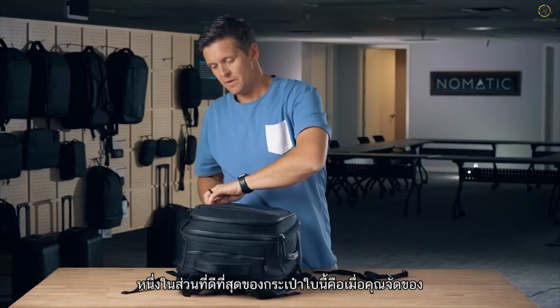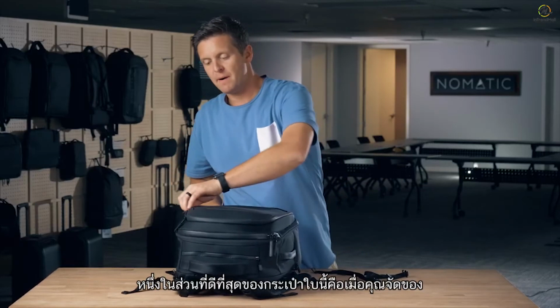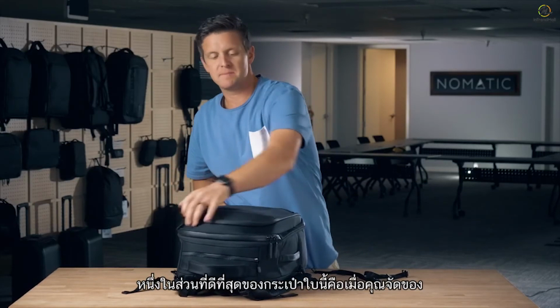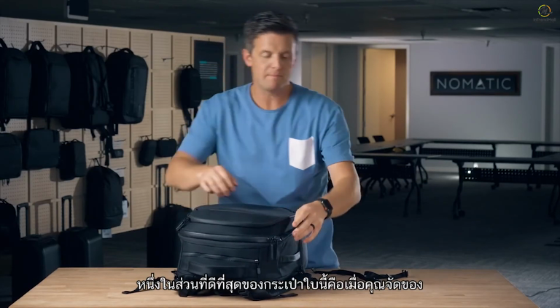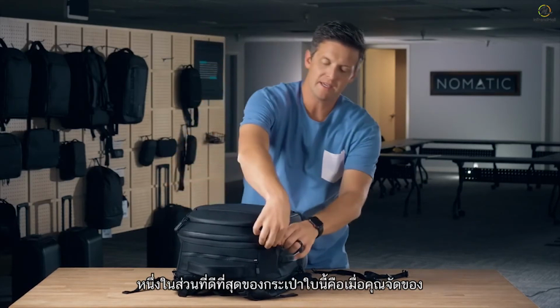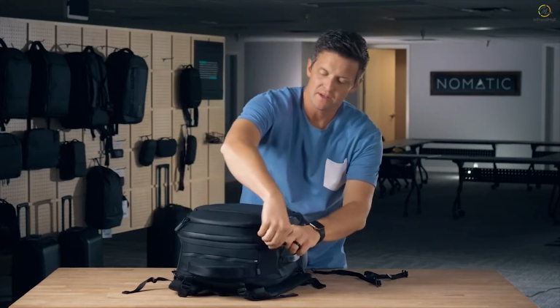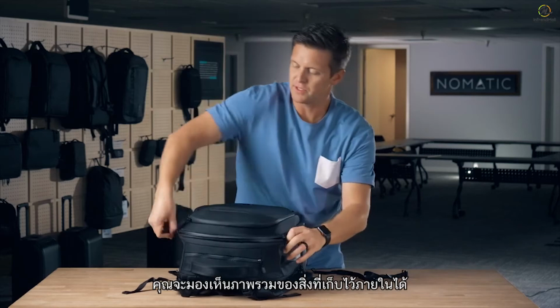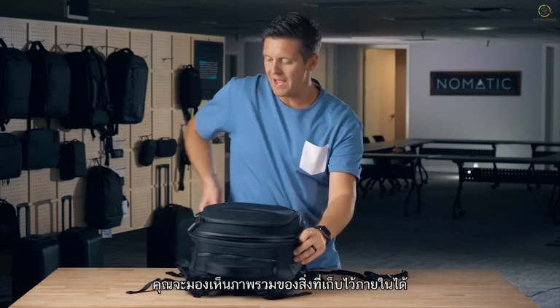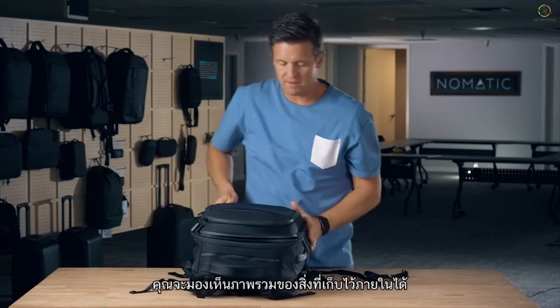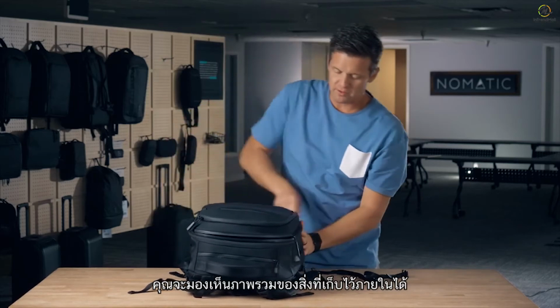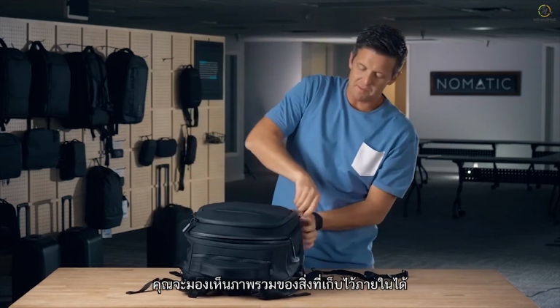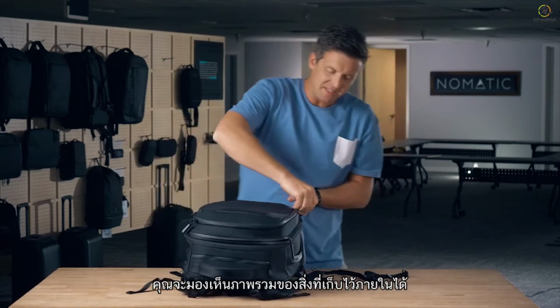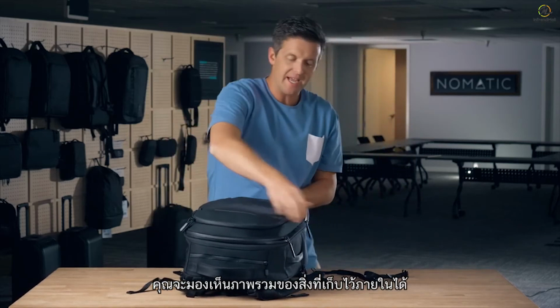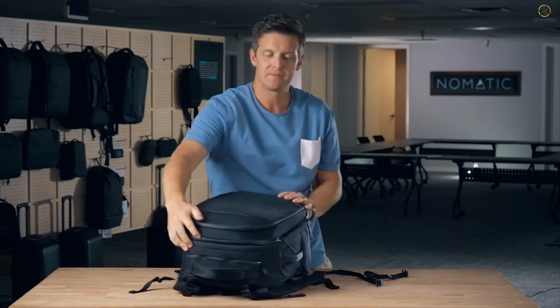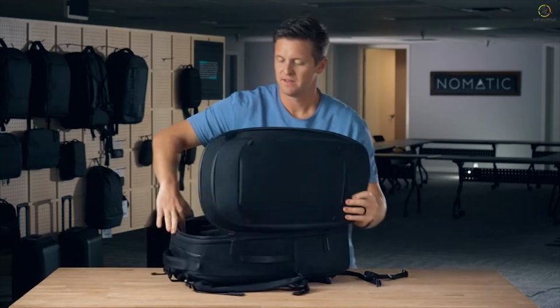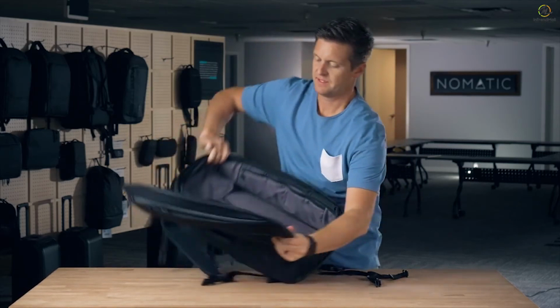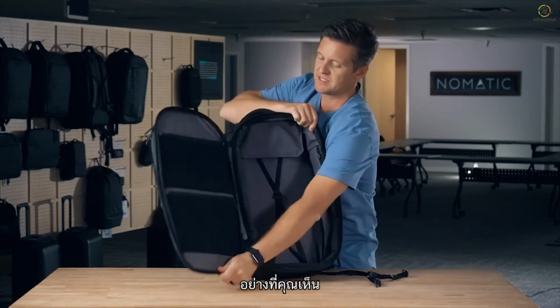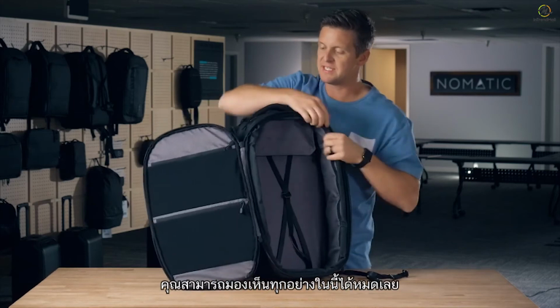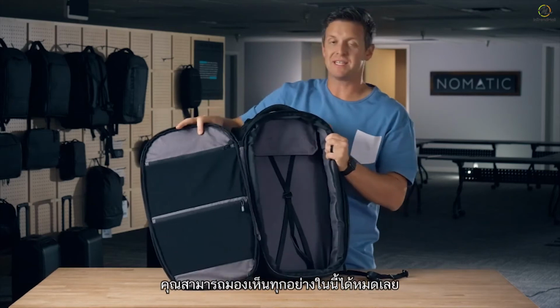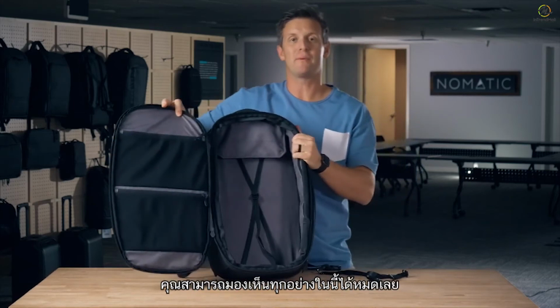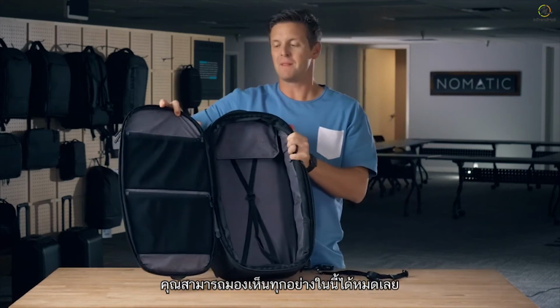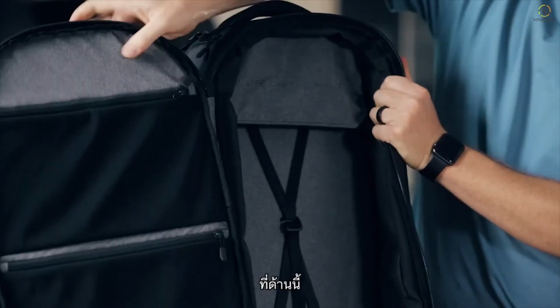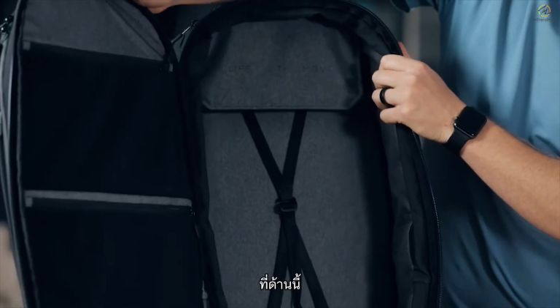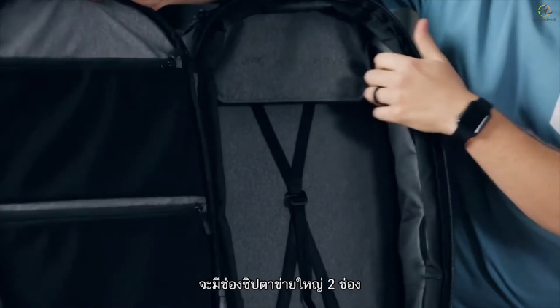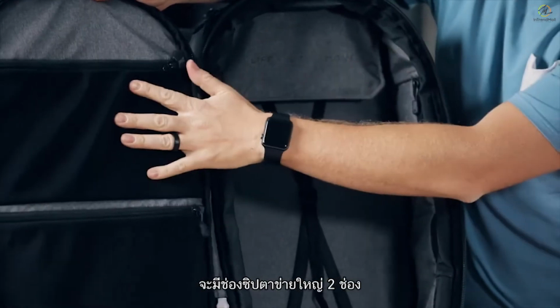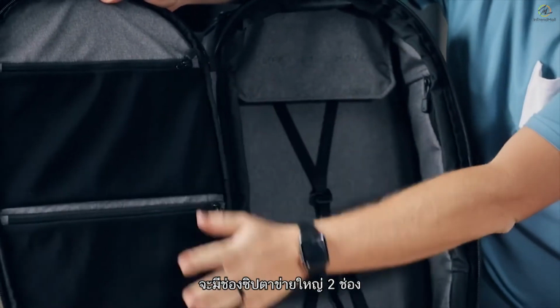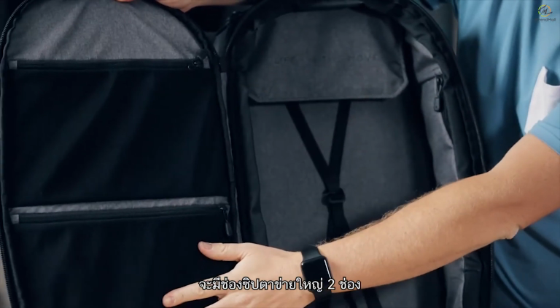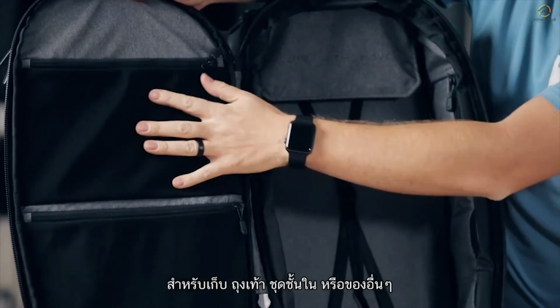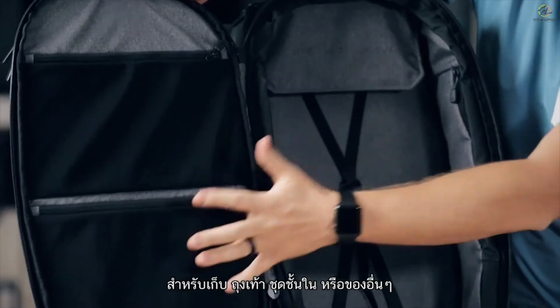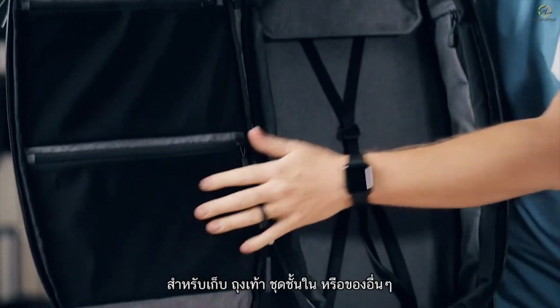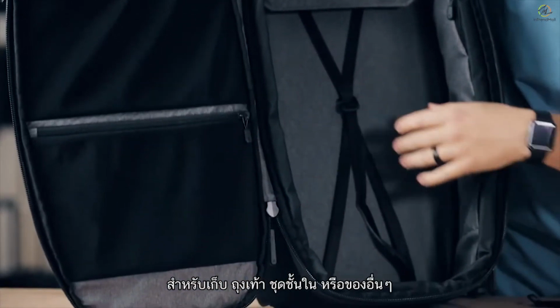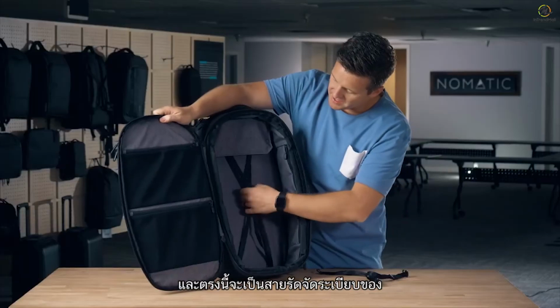Moving to the main compartment, one of the best parts about this bag is that when packing, you get a wide open view into everything you've packed inside. On one side there are two large zipper mesh pockets for socks, underwear, and similar items.